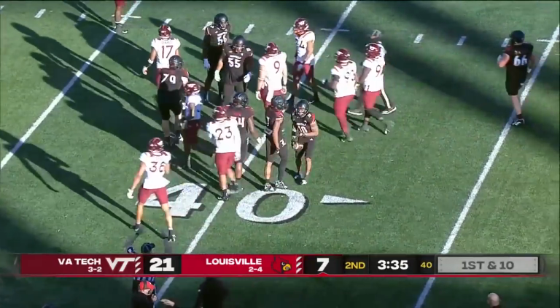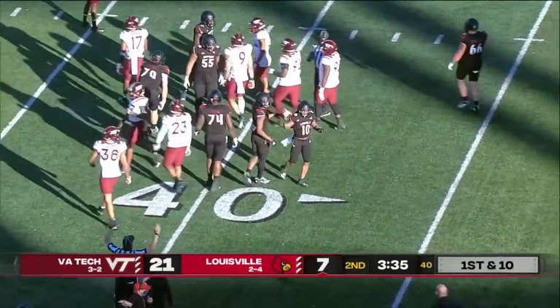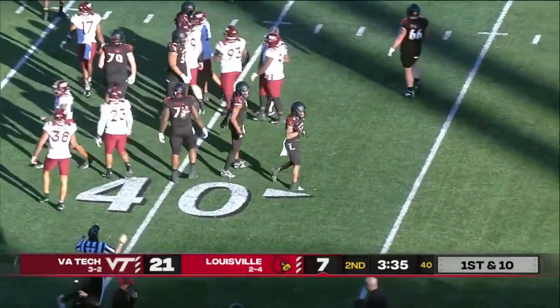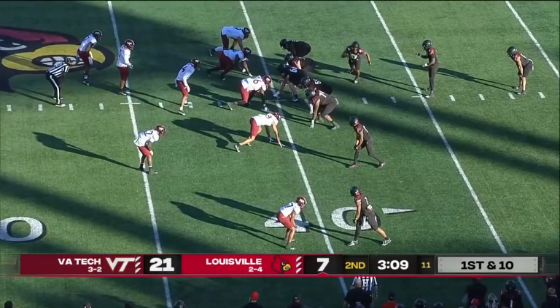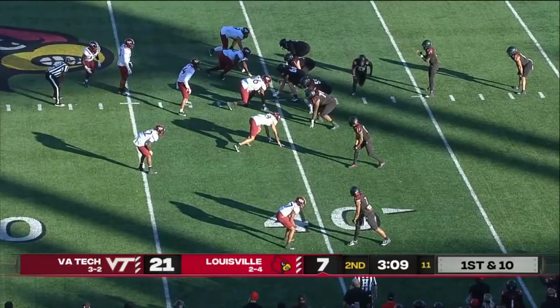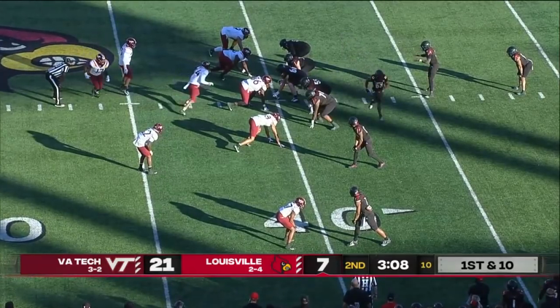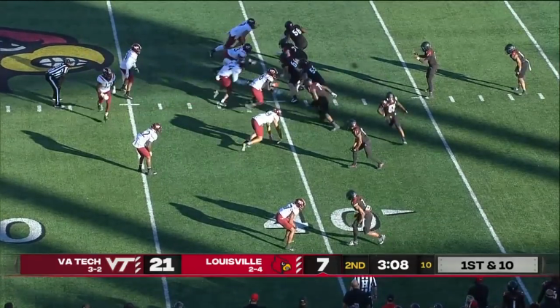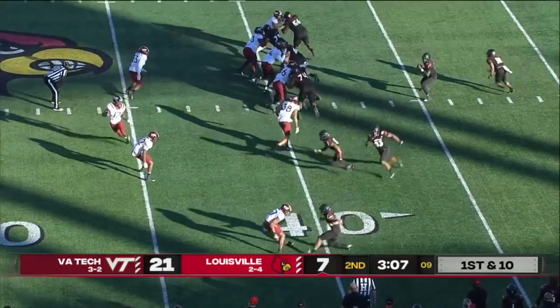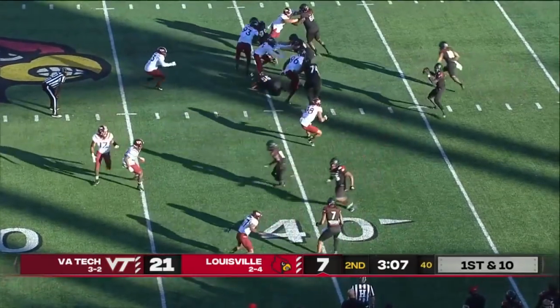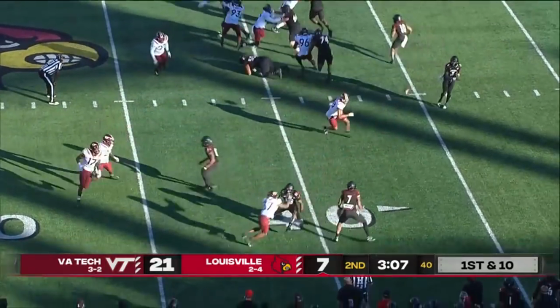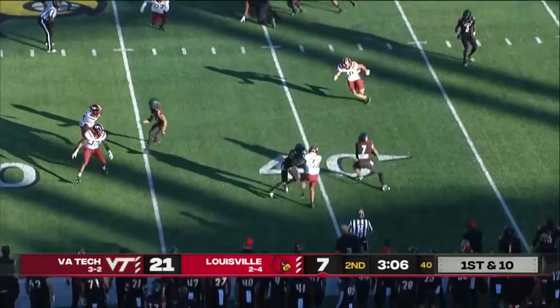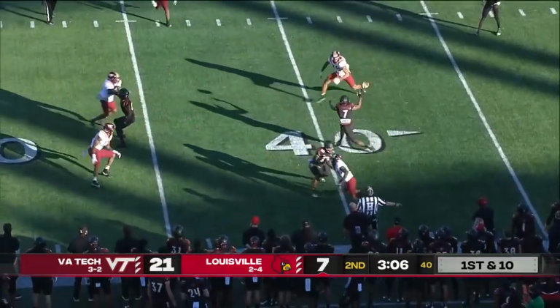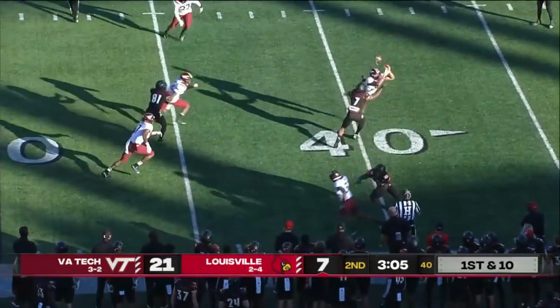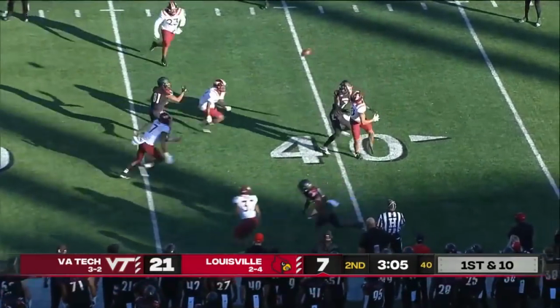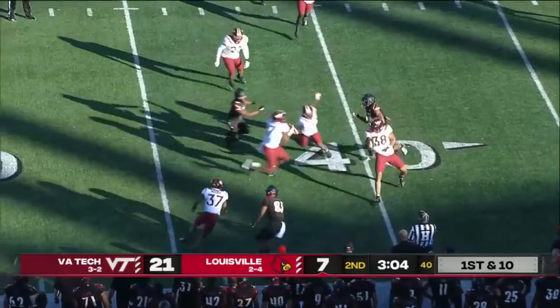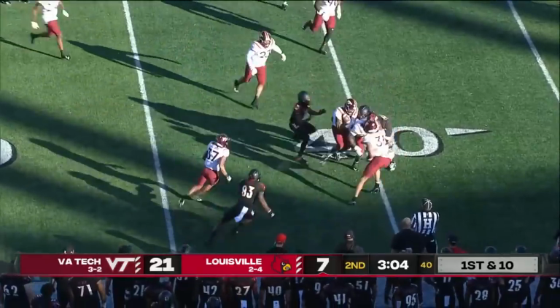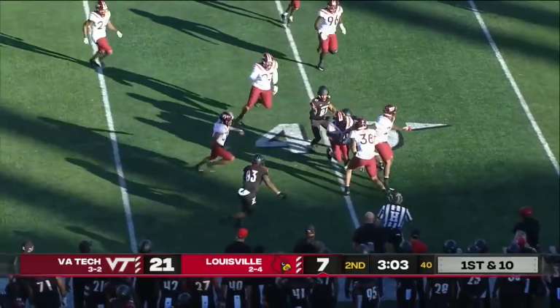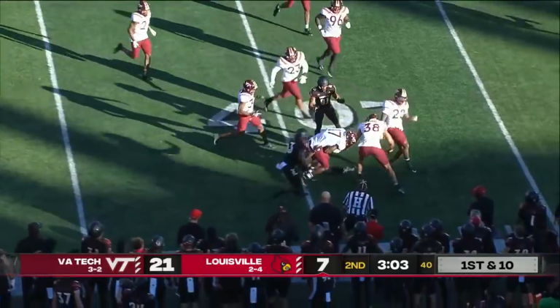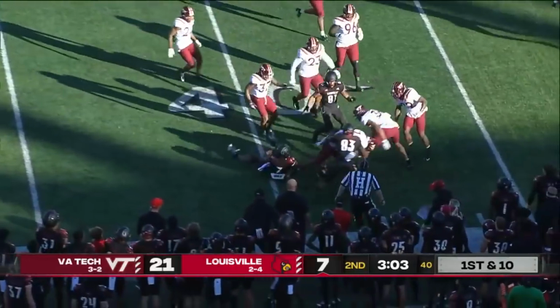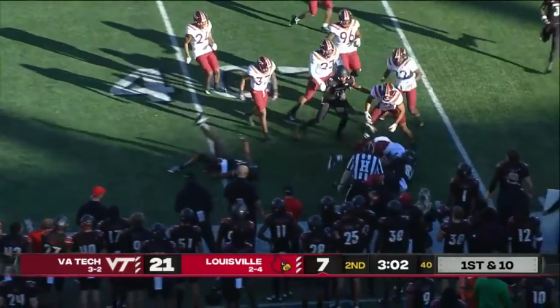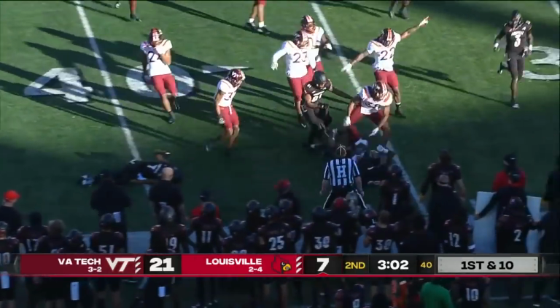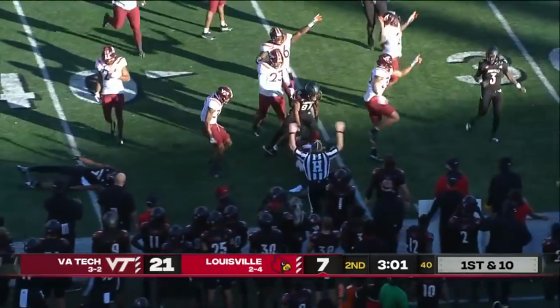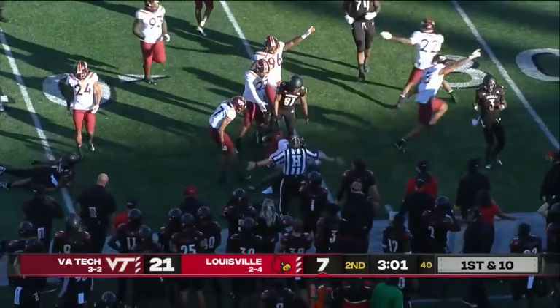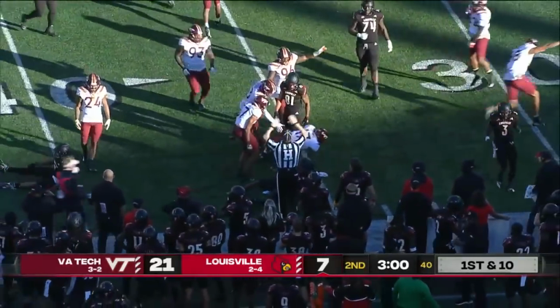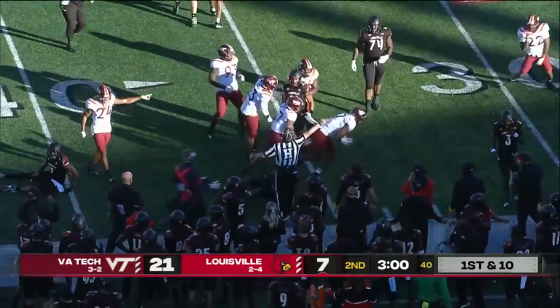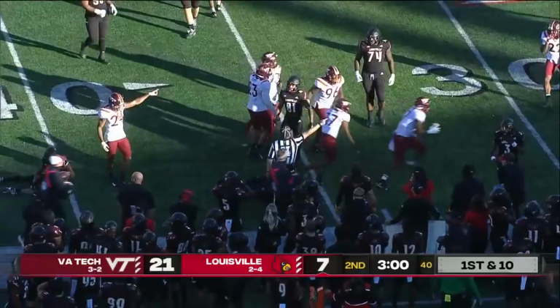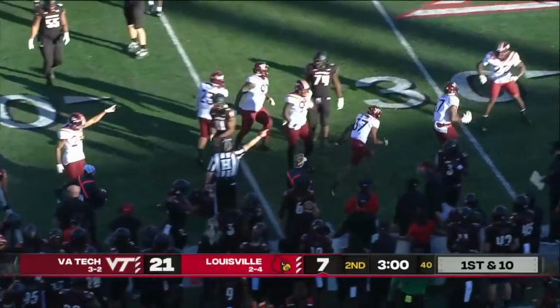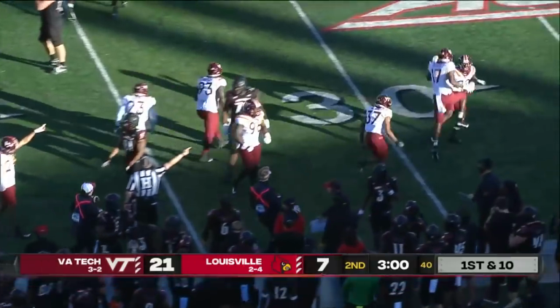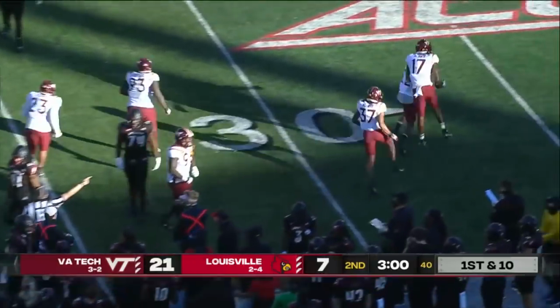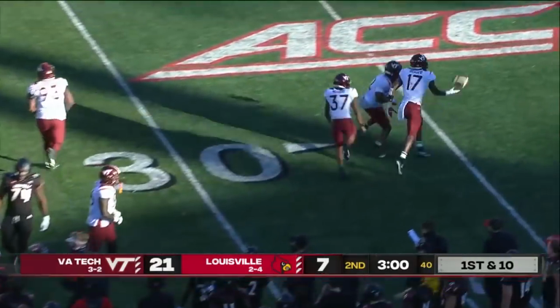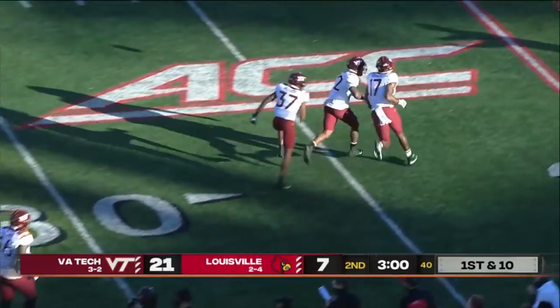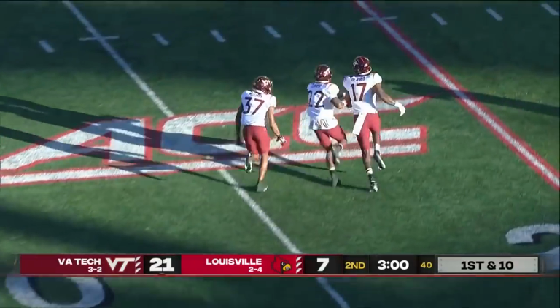Nice run by Javion Hawkins — Hawkins got 20 there. Cunningham into the boundary, Fitzpatrick juggled it, and it is intercepted. Divine Diablo comes away with the ball.